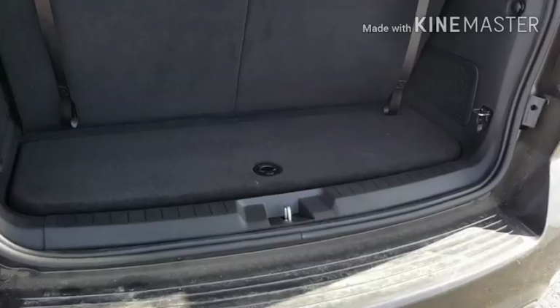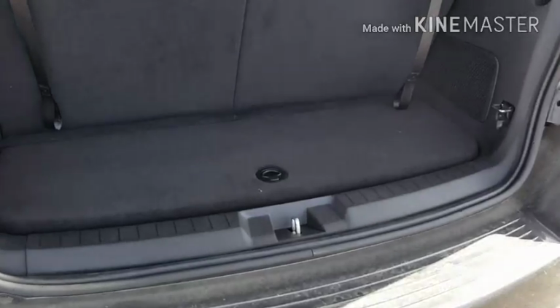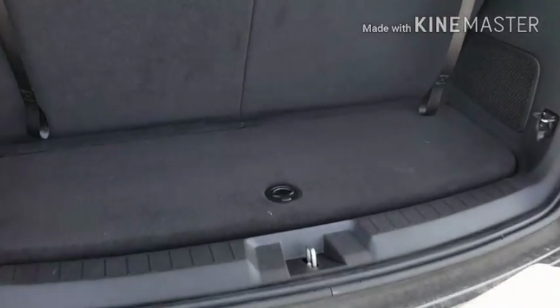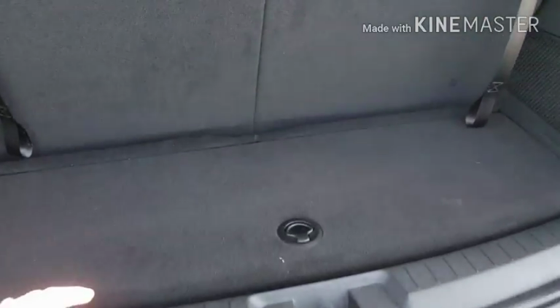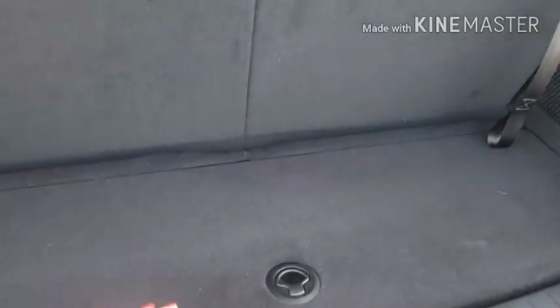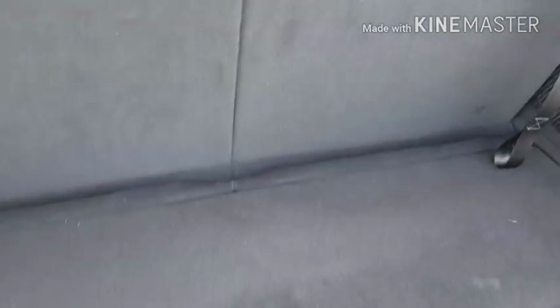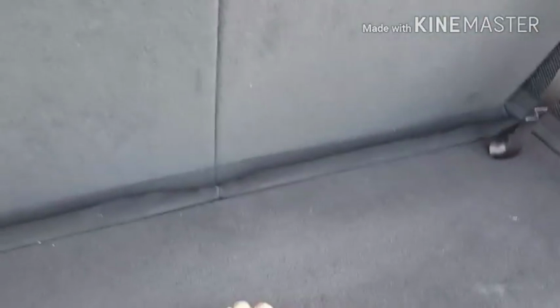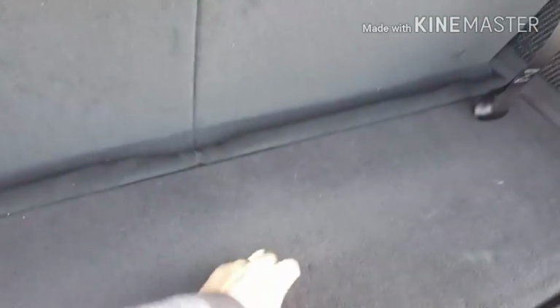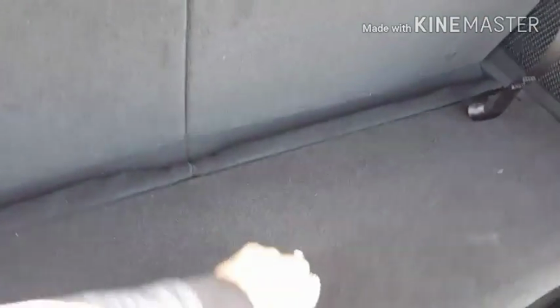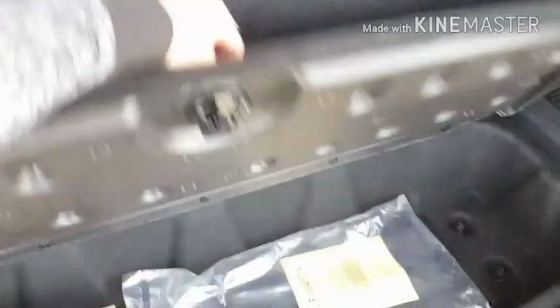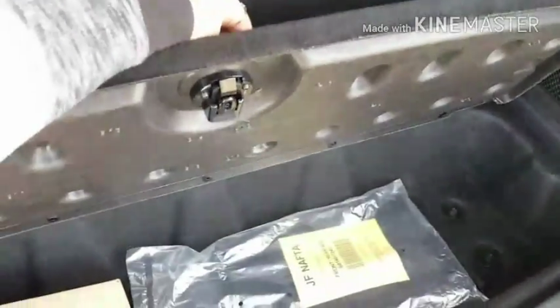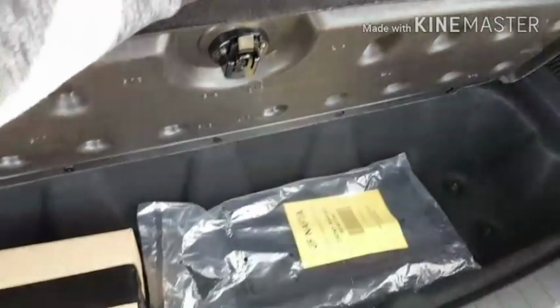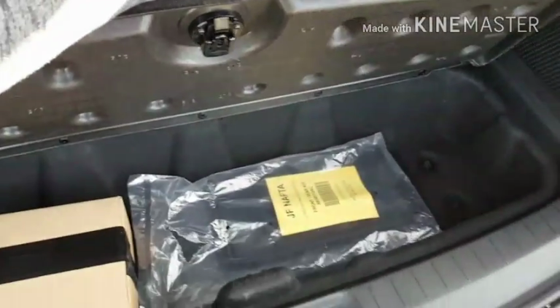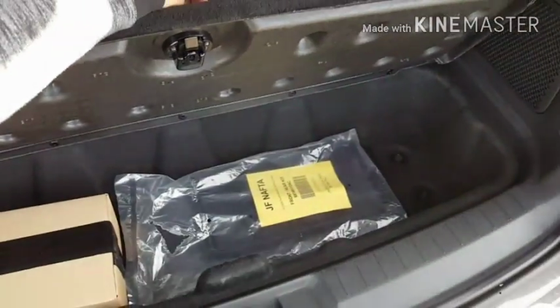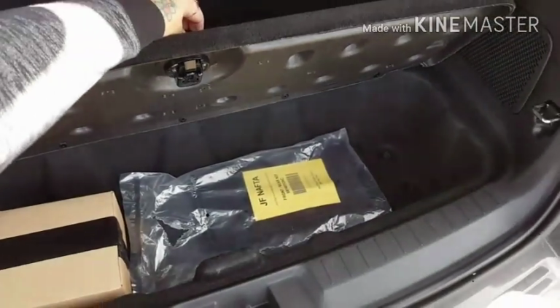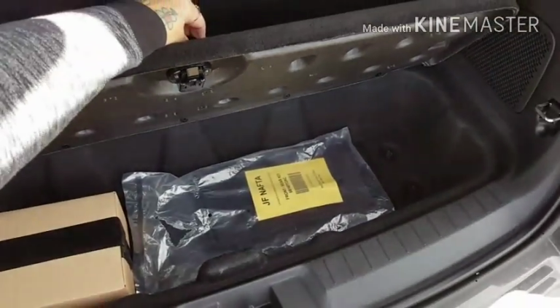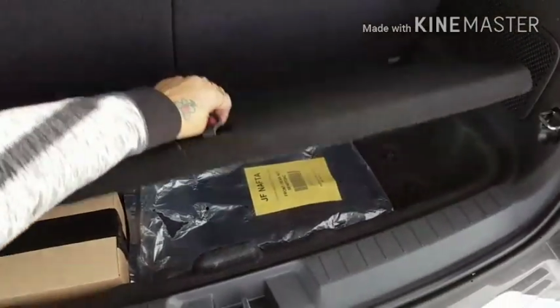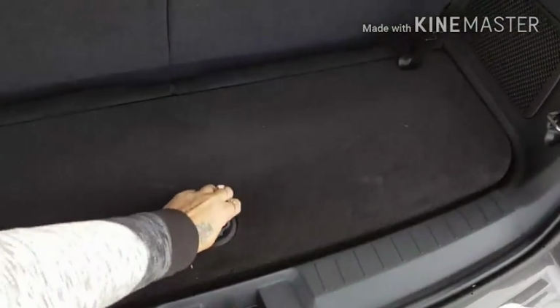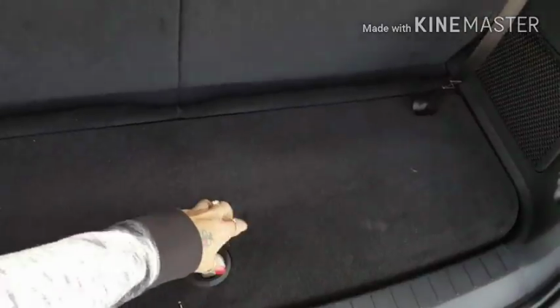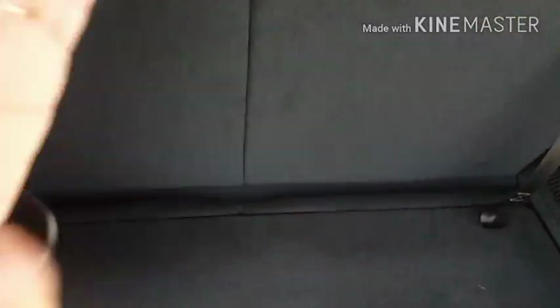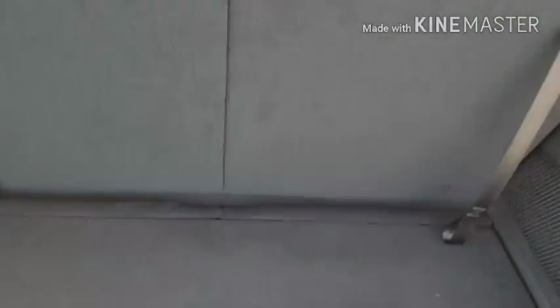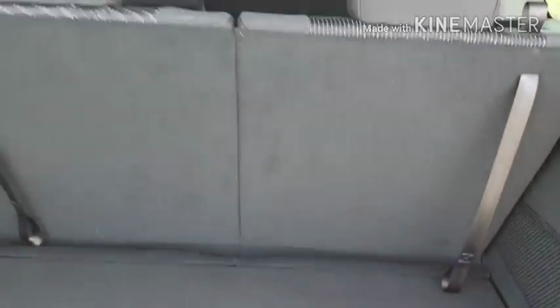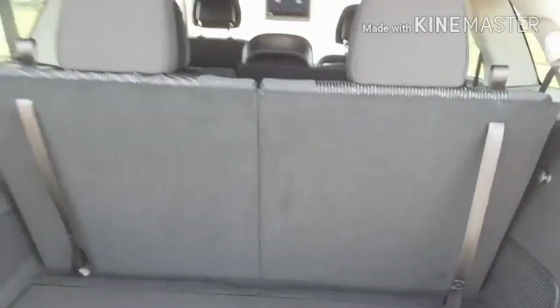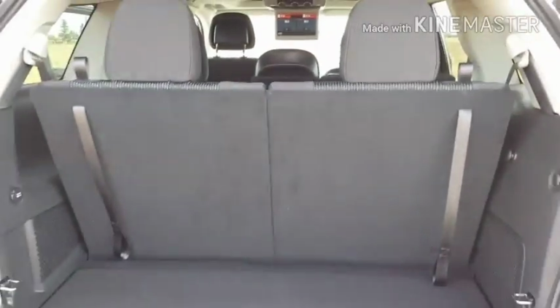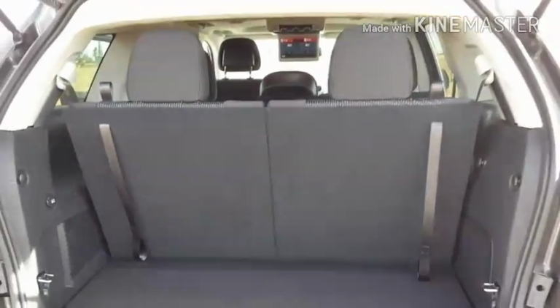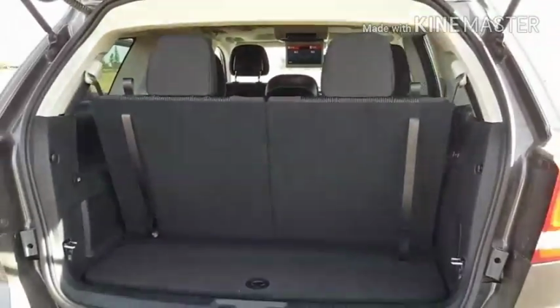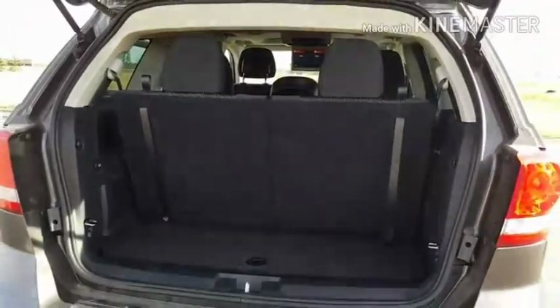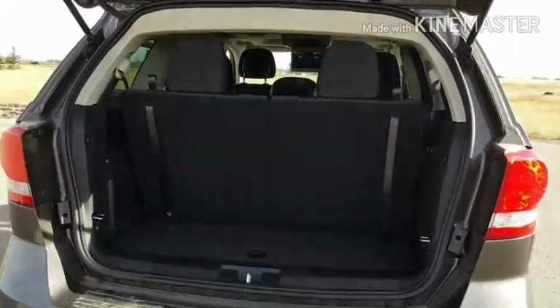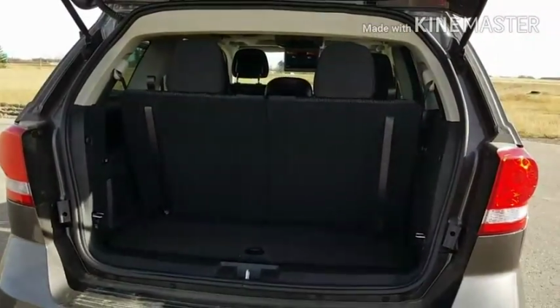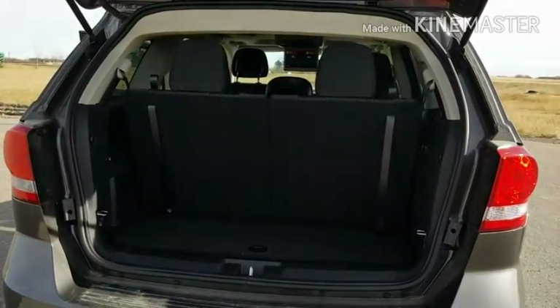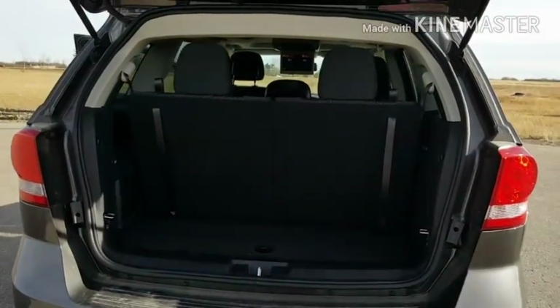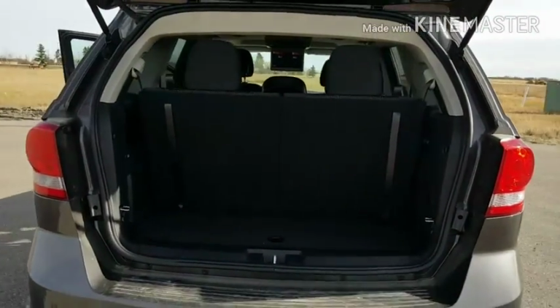In the back we have in-floor storage as well as the seats folding down for extra storage.